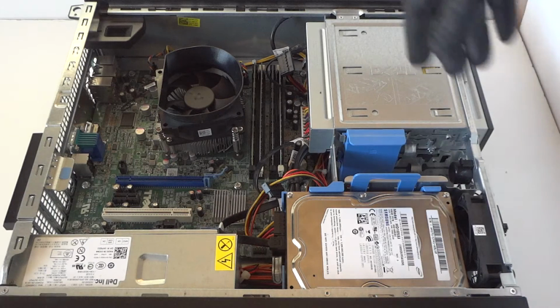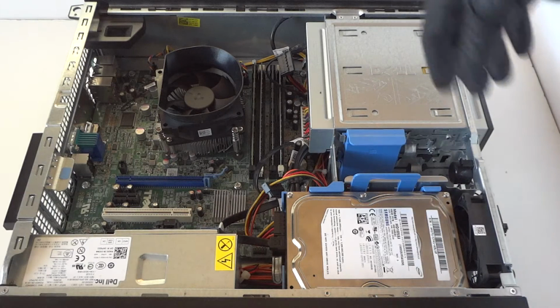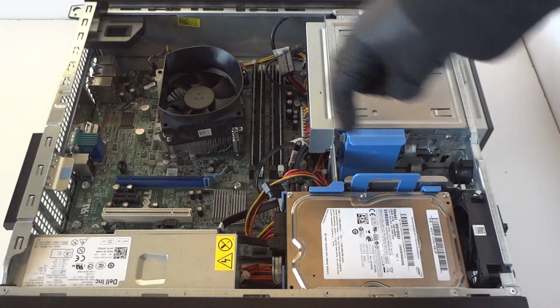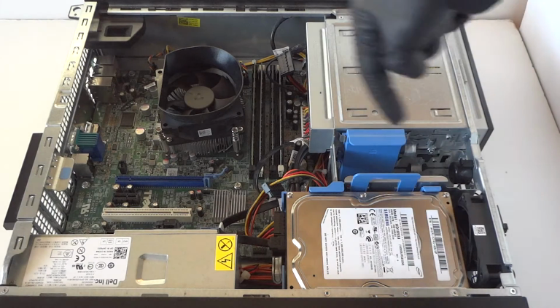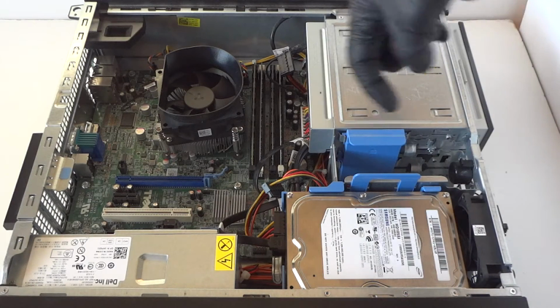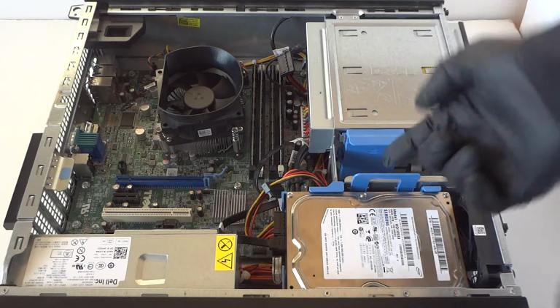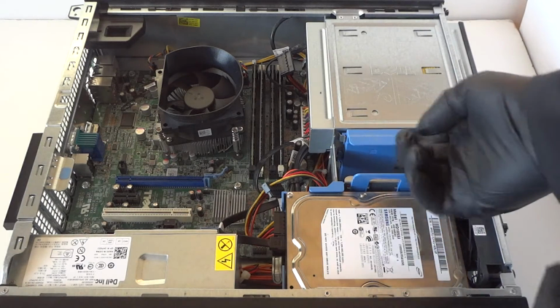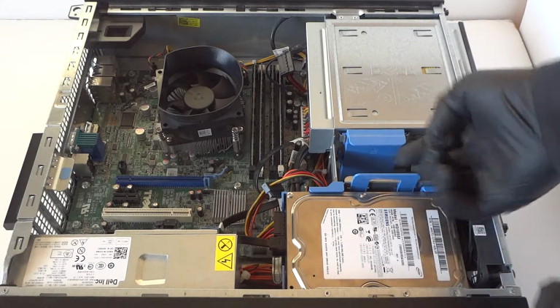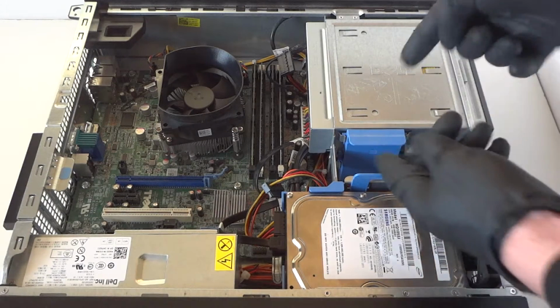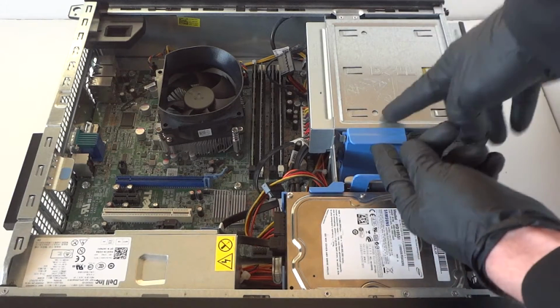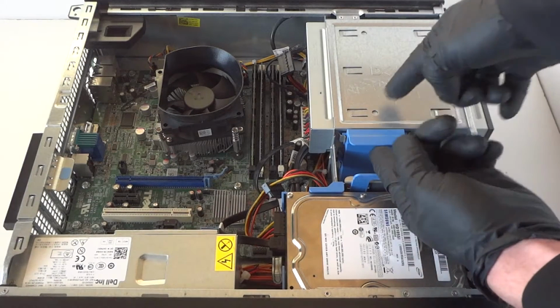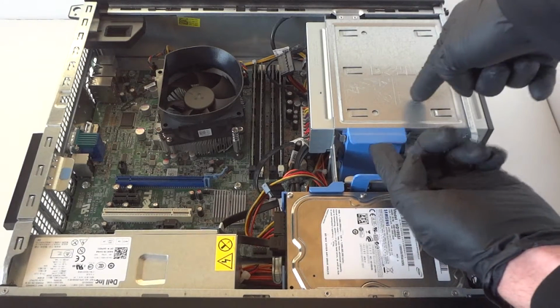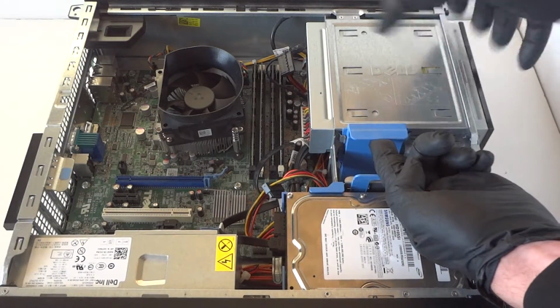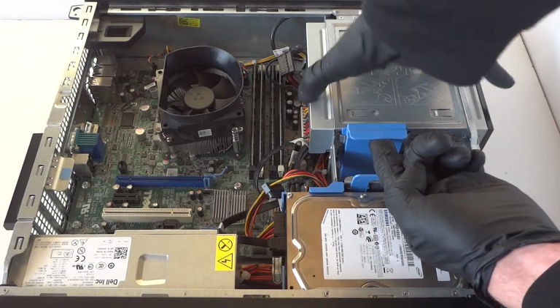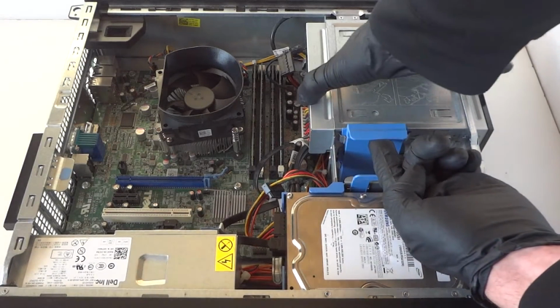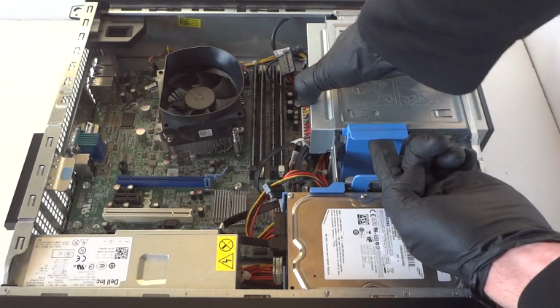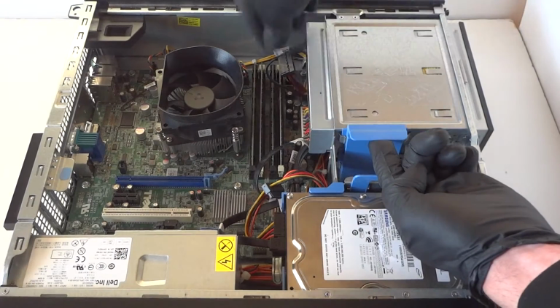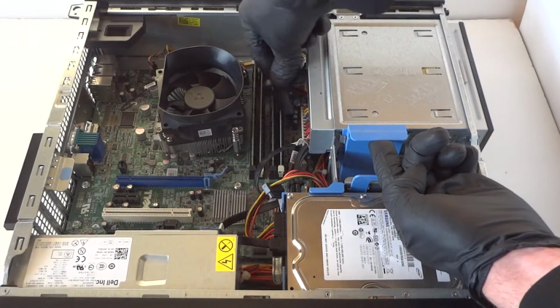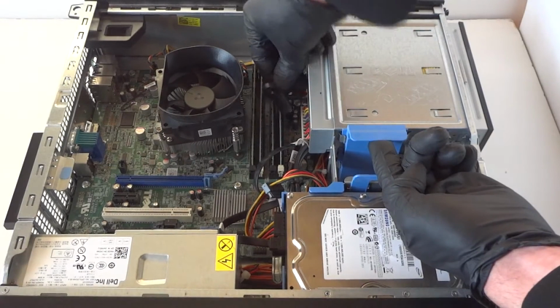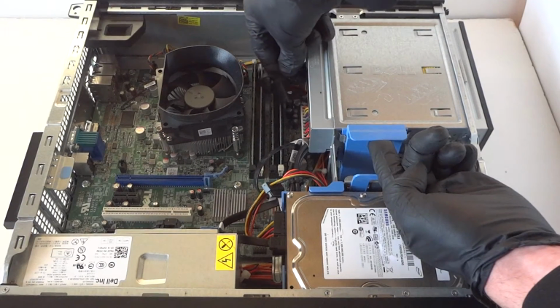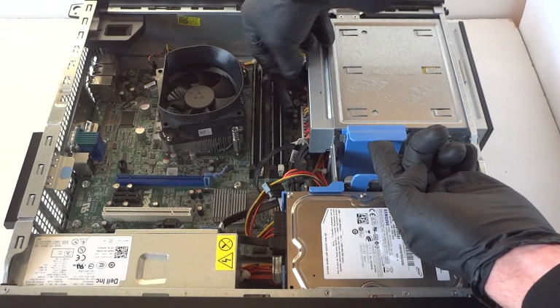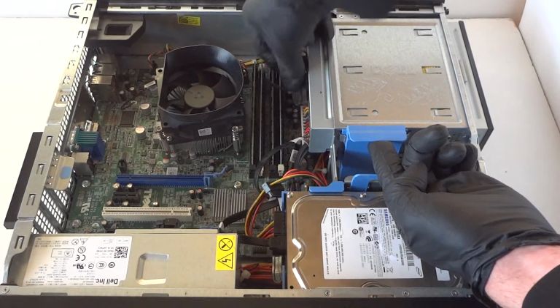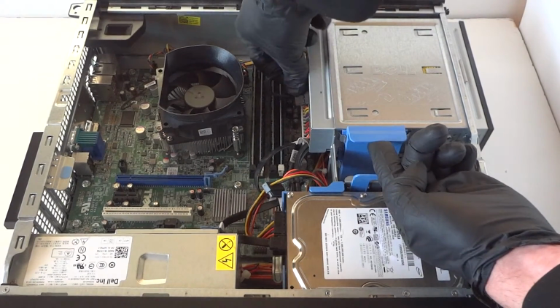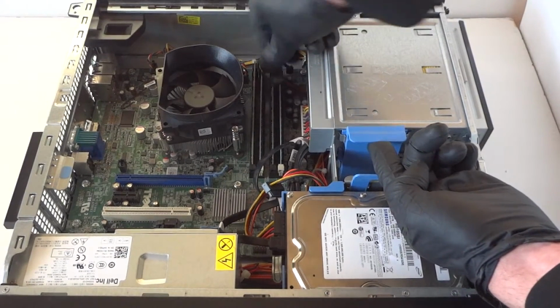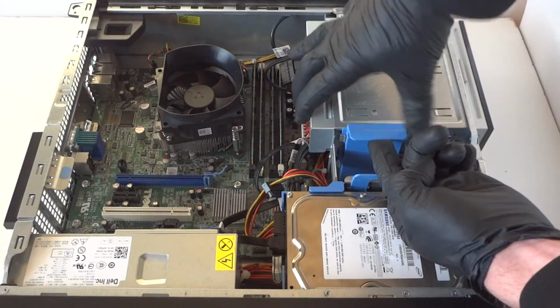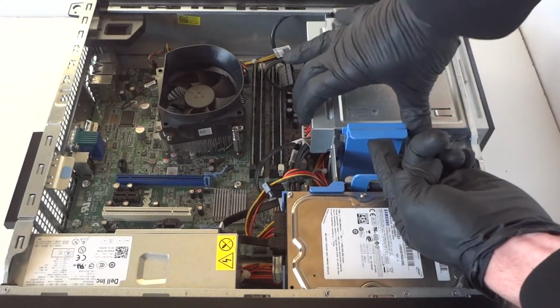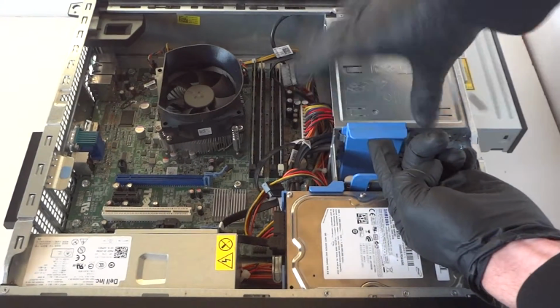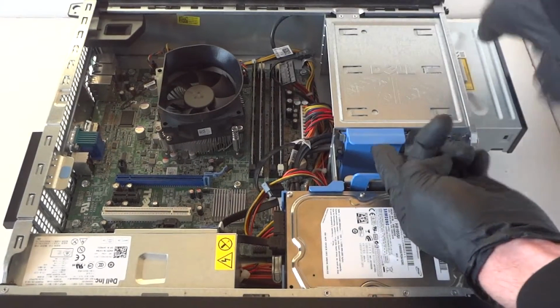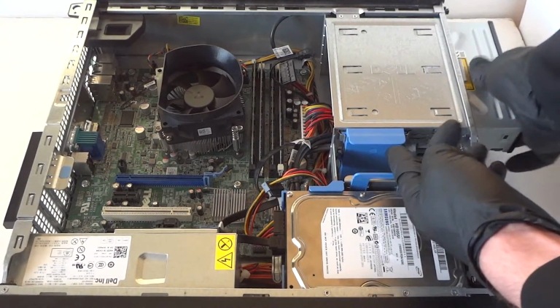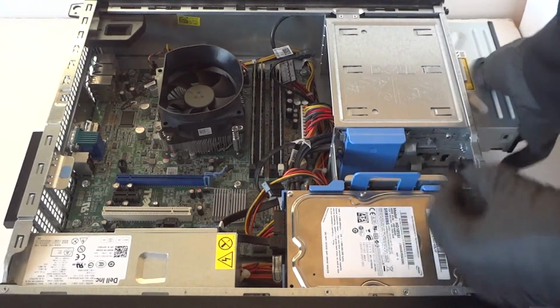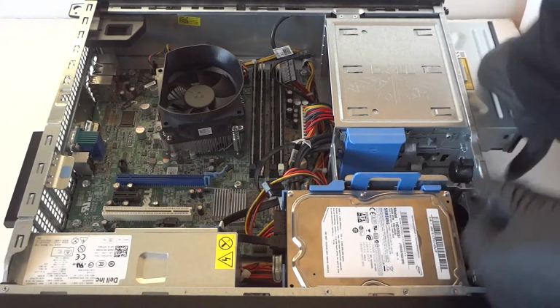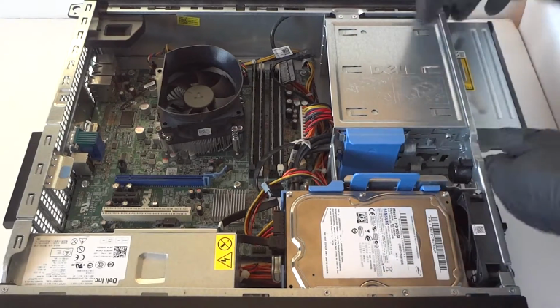Now we're going to start with the optical drive right here. There's a little blue clip — press it up to remove the optical drive. Disconnect the SATA and power cables, then remove the optical drive just like that.